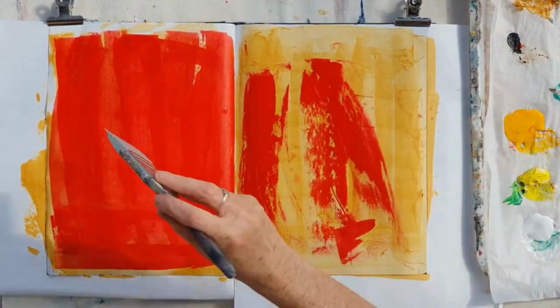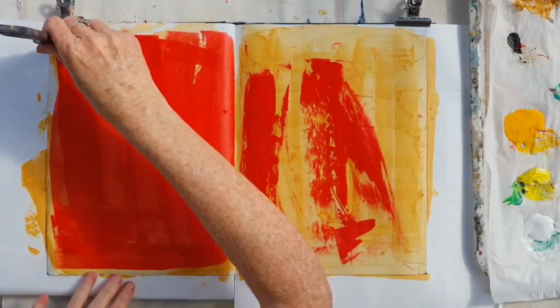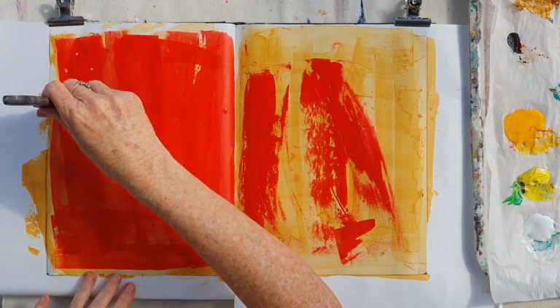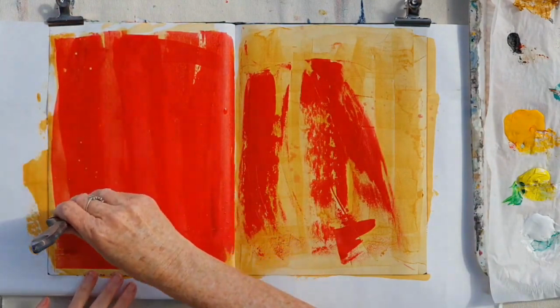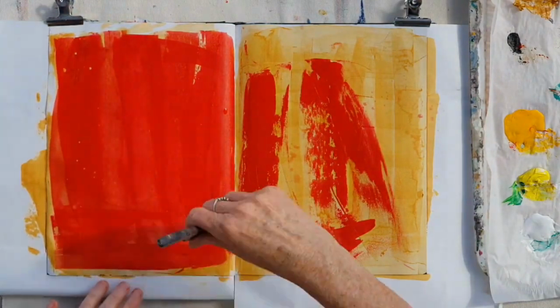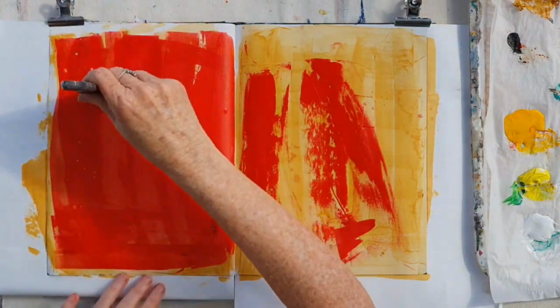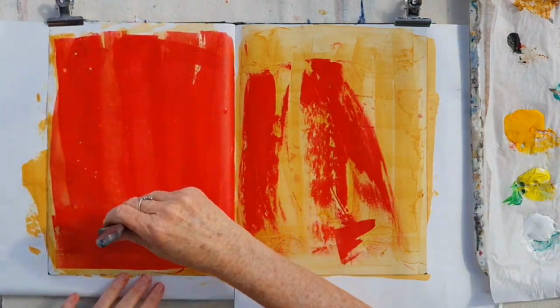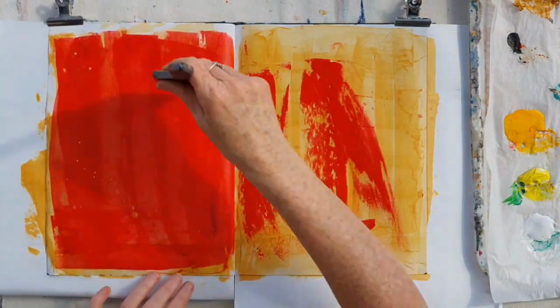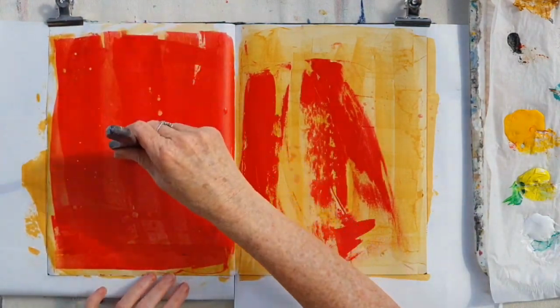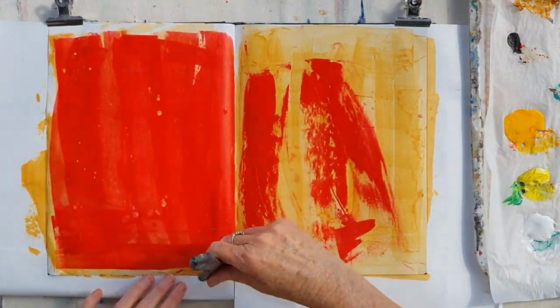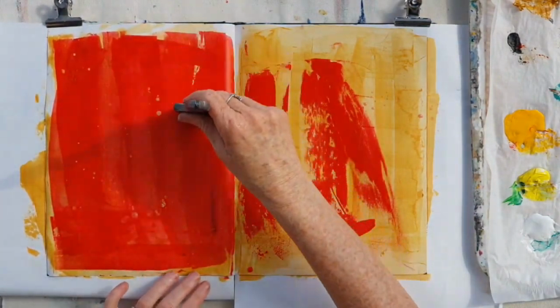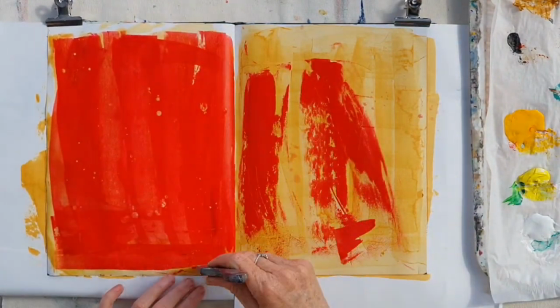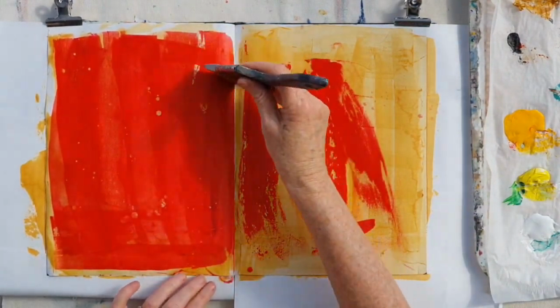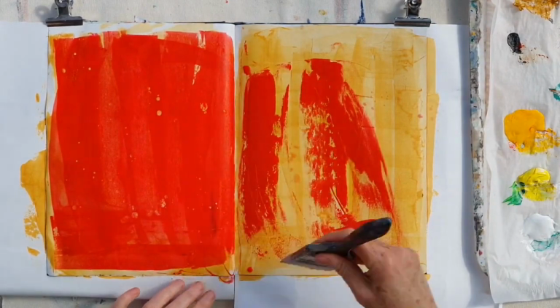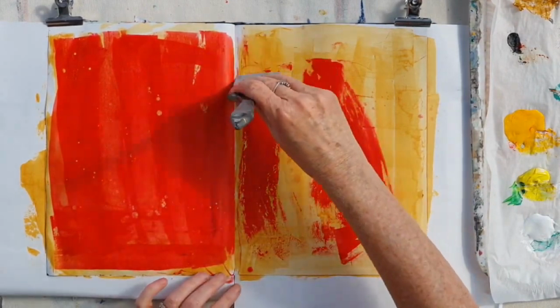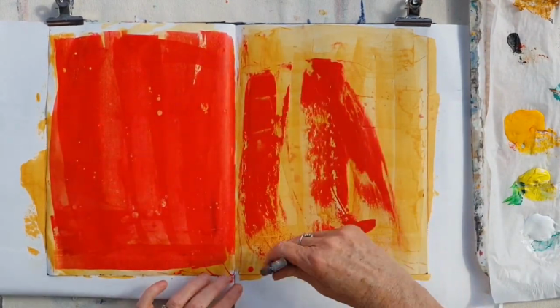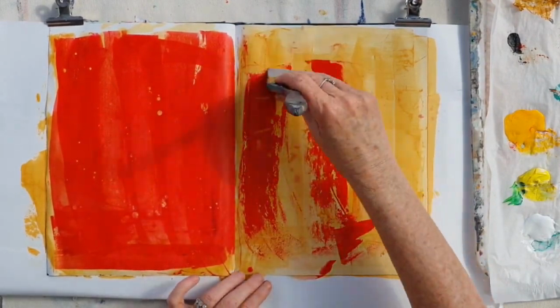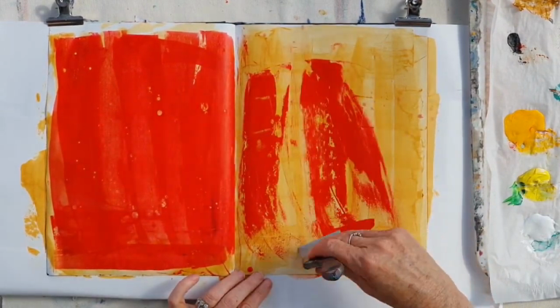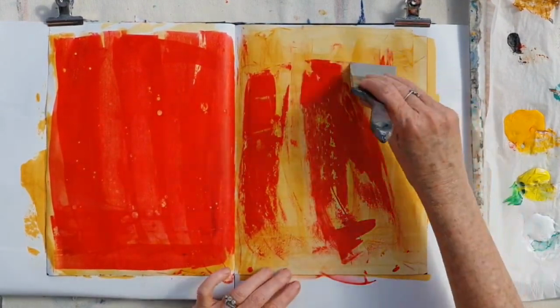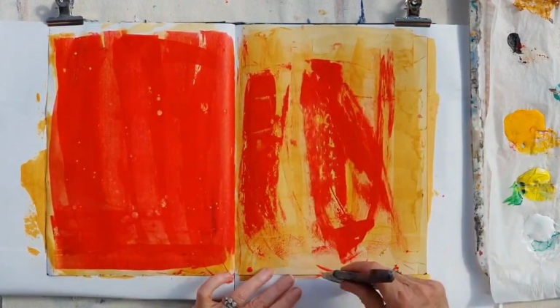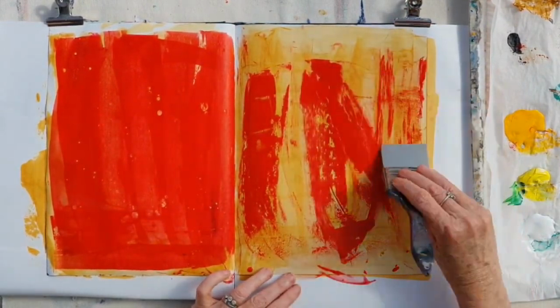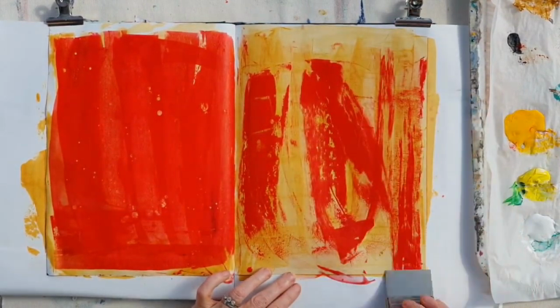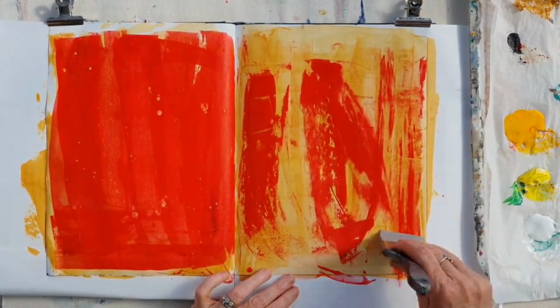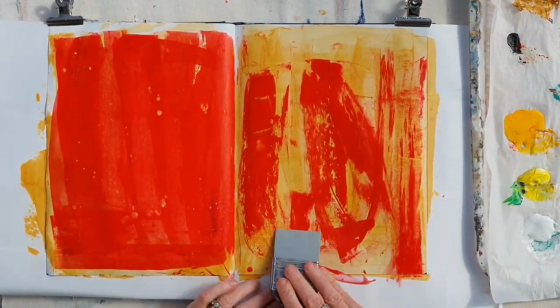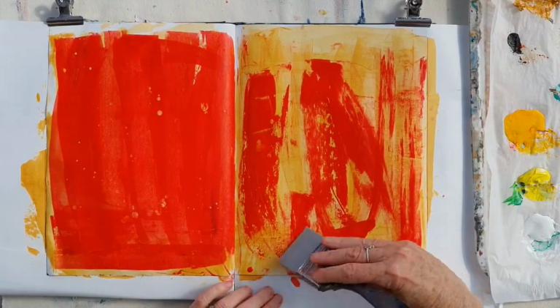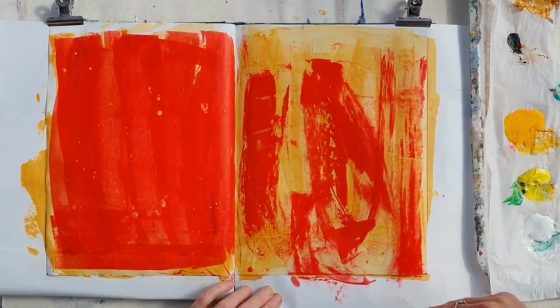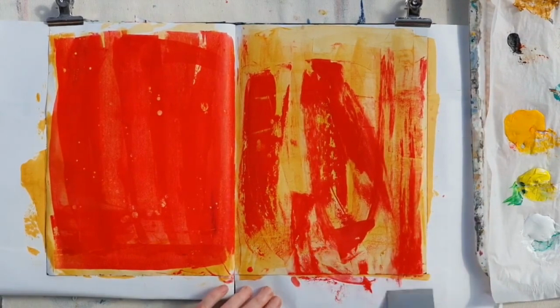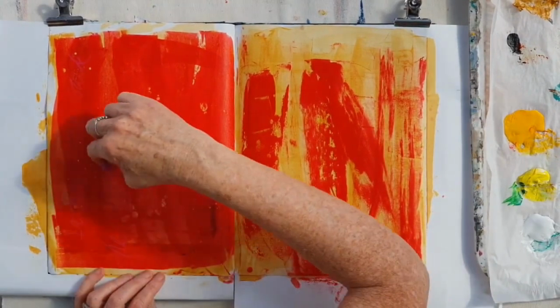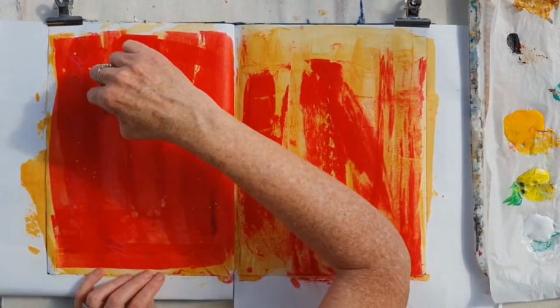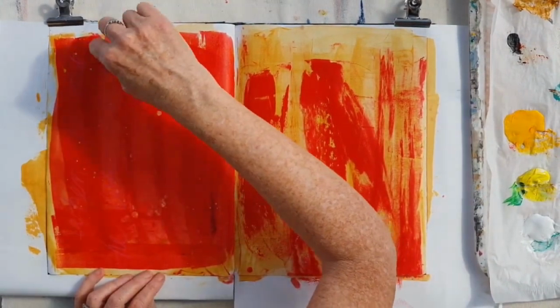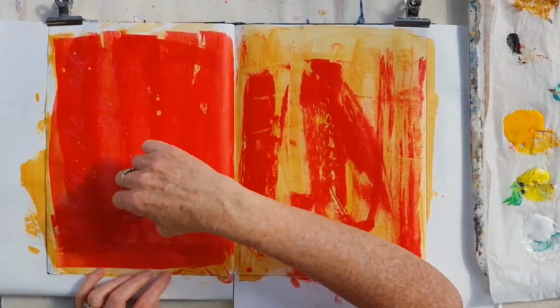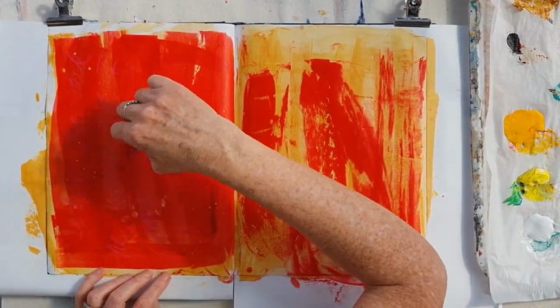Here I'm splashing on a bit of water and then wiping with the colour shaper, and you get these little spots. Although it's so warm in my studio at the moment that the paint dries so quickly — I have to keep it wet by adding water to it.